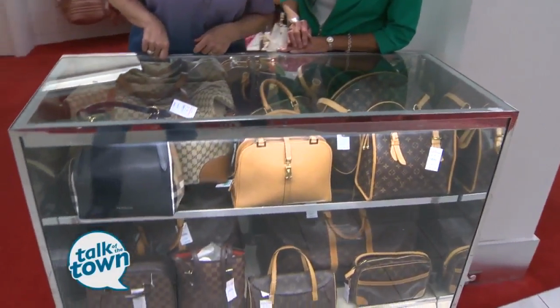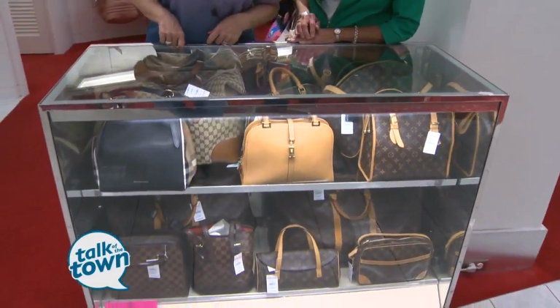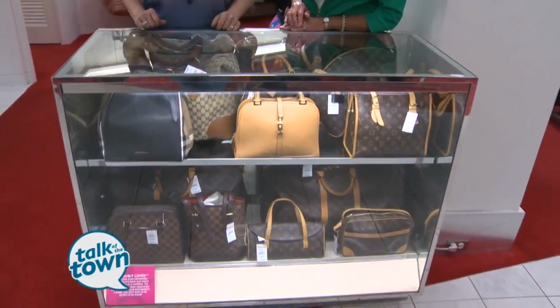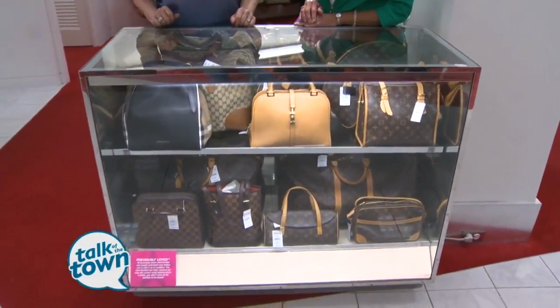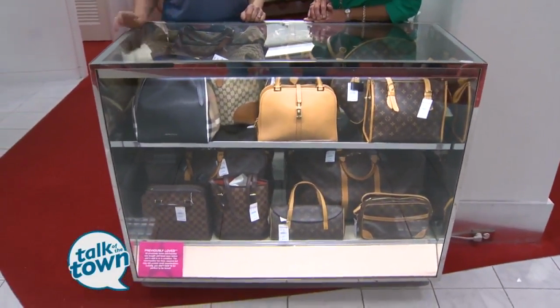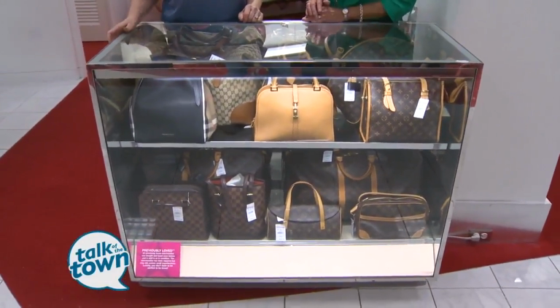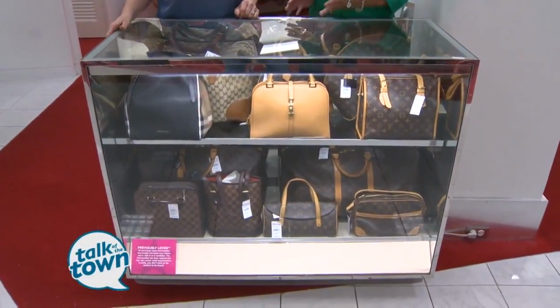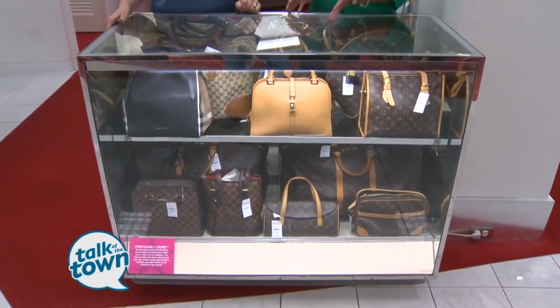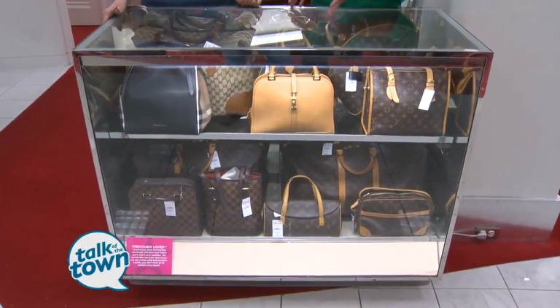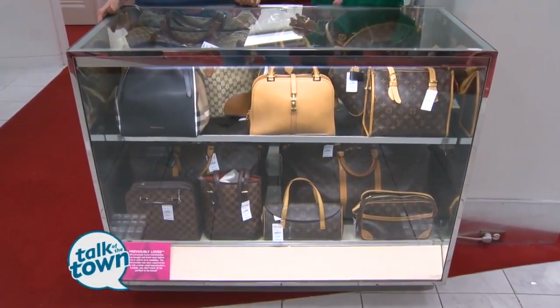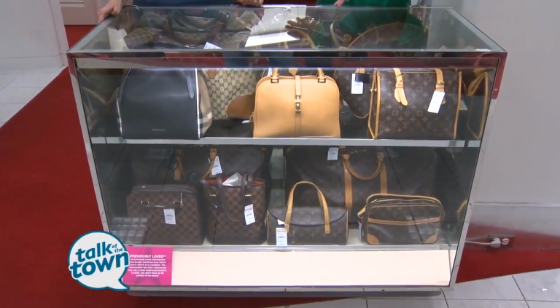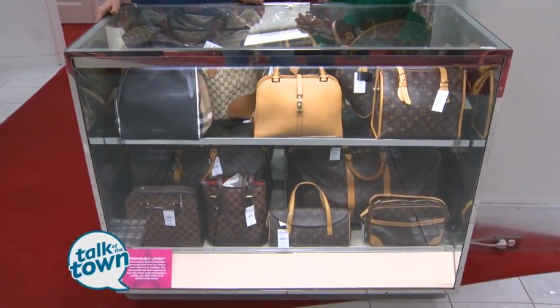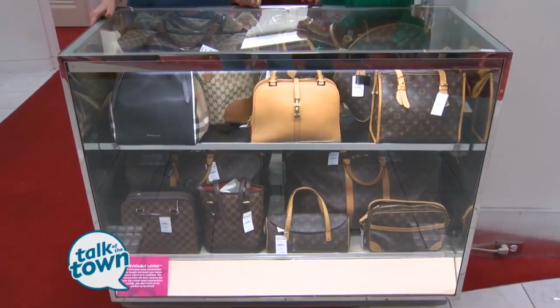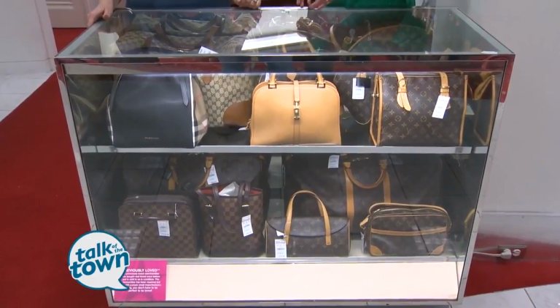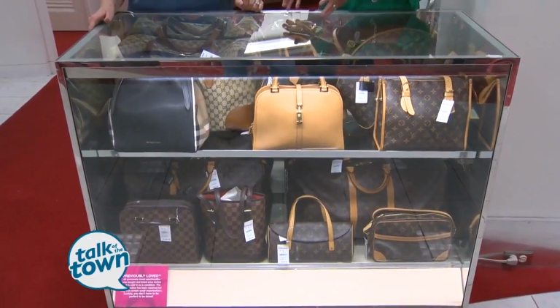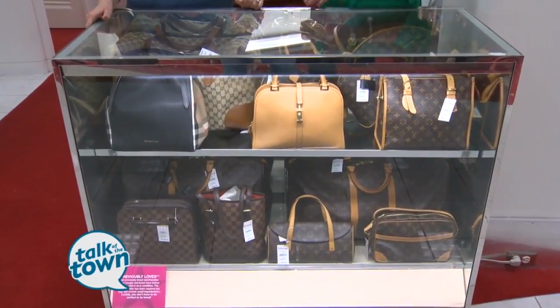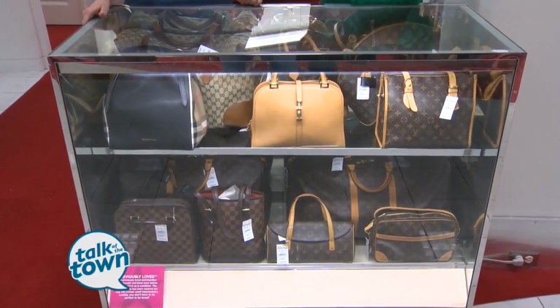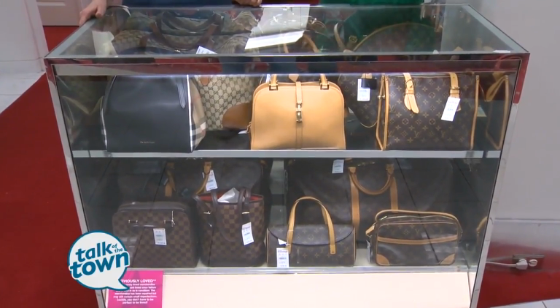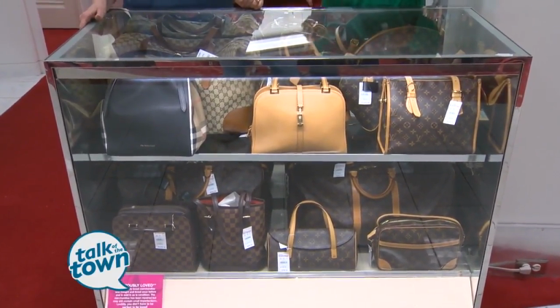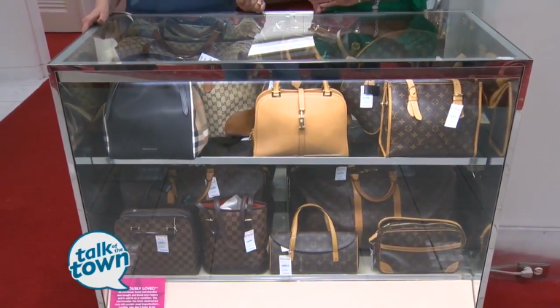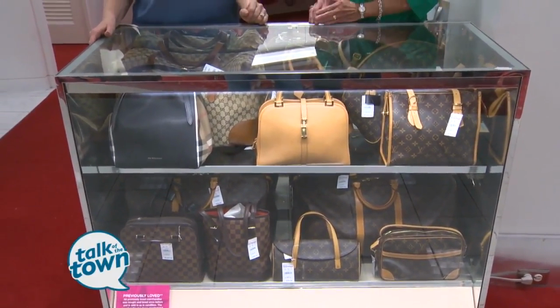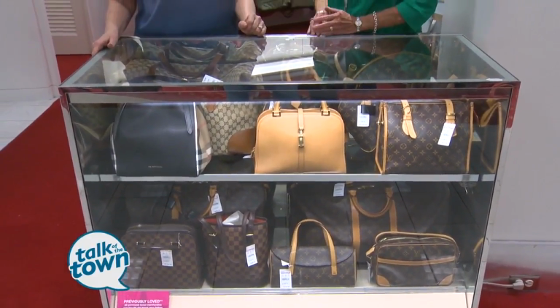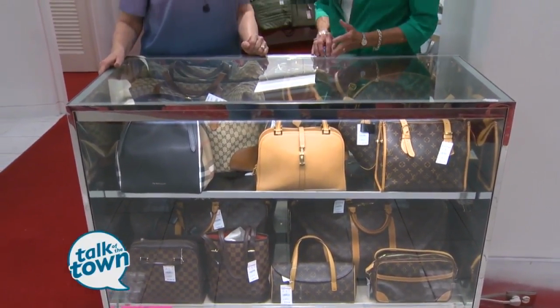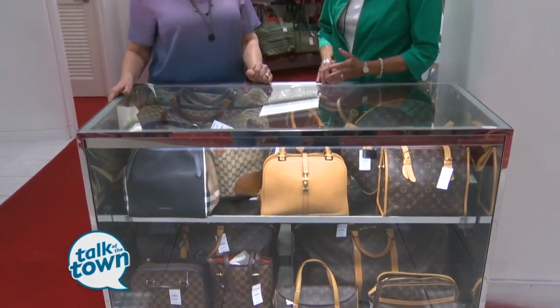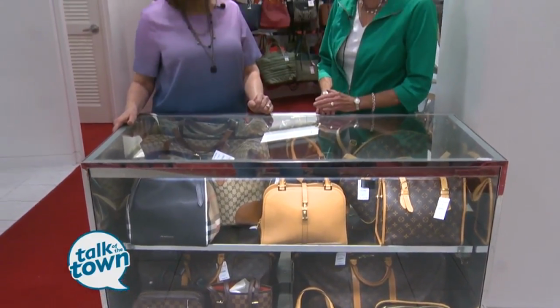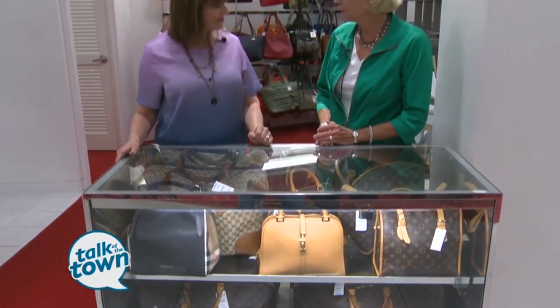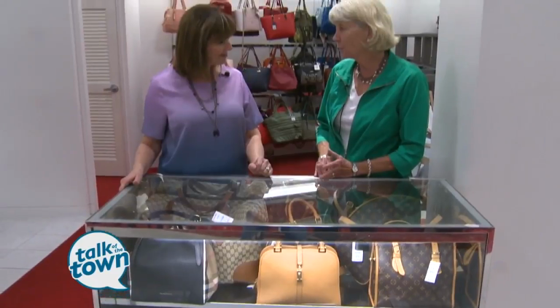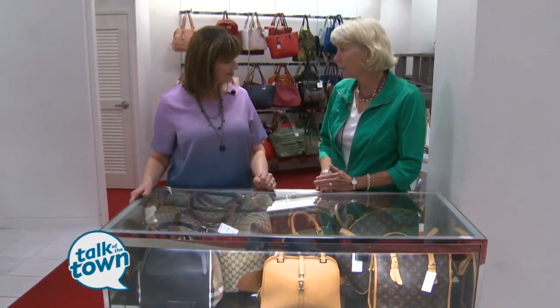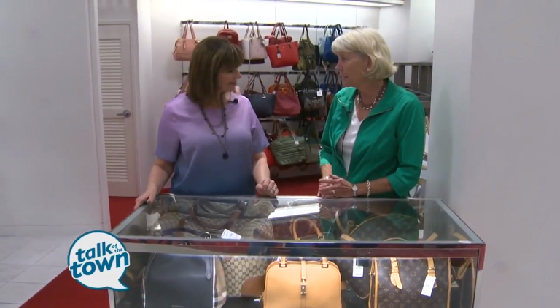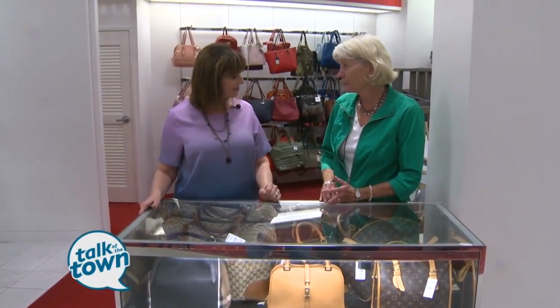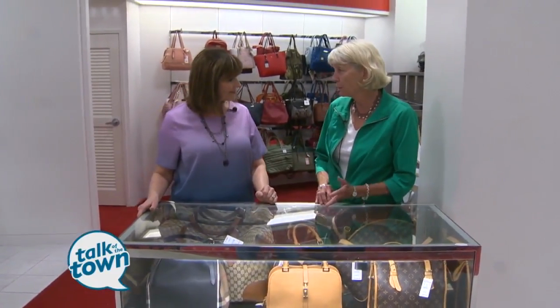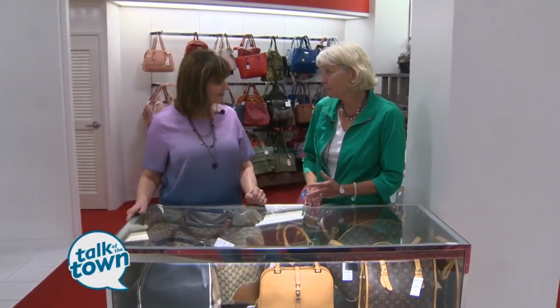All kinds of great names. Some of these are $799, $999, over $1,000, but there are plenty of handbags in here that are $24.99 up to $40 or $50. So there are some great deals.